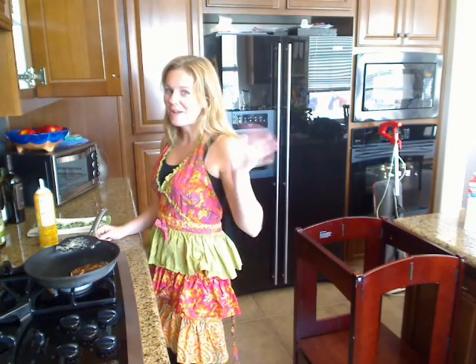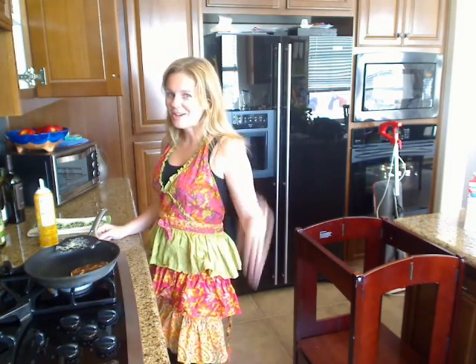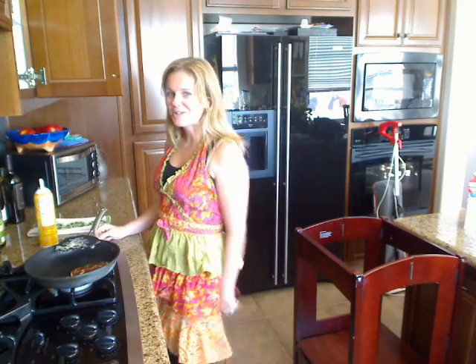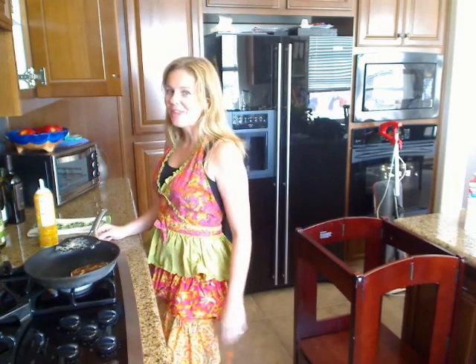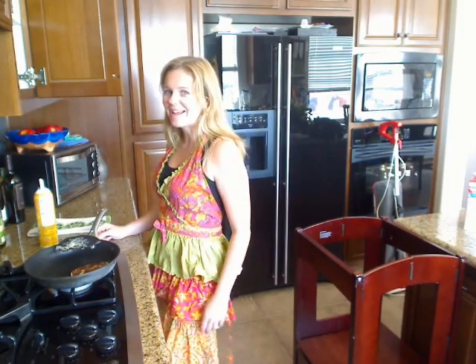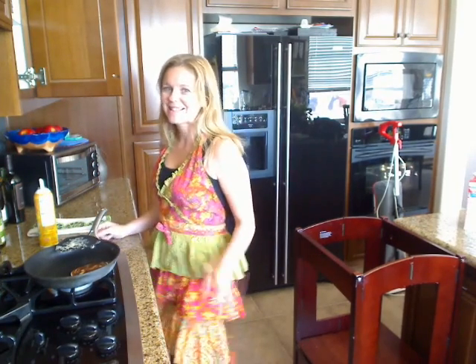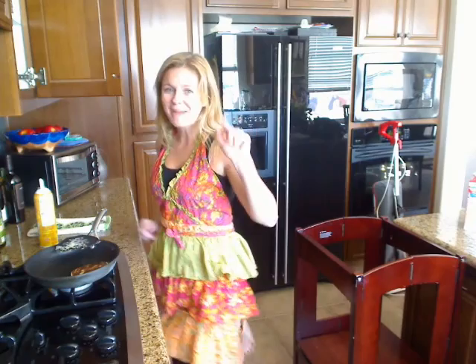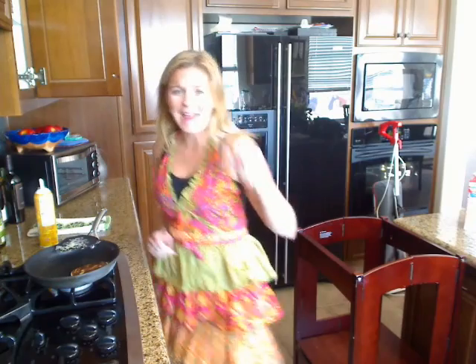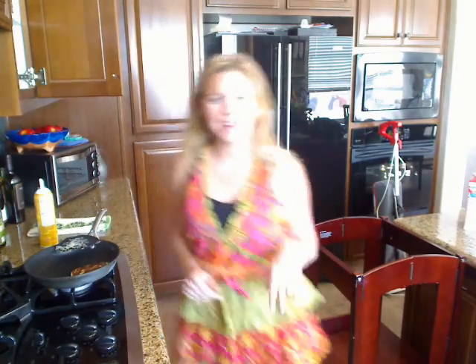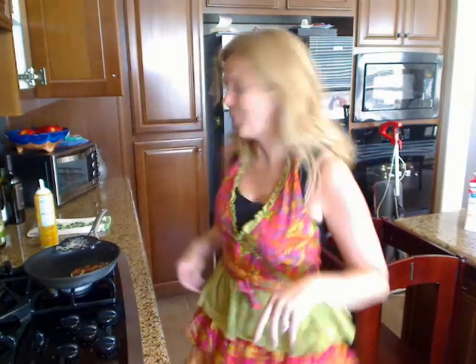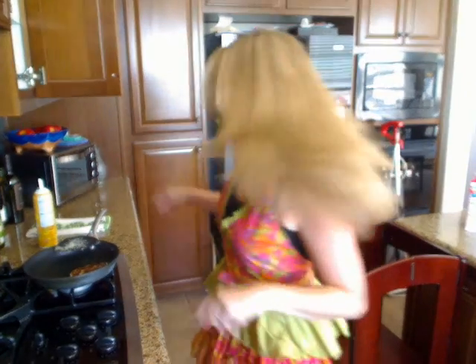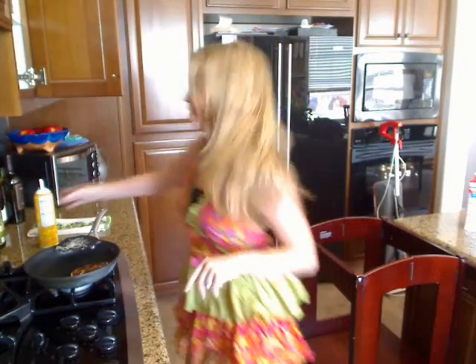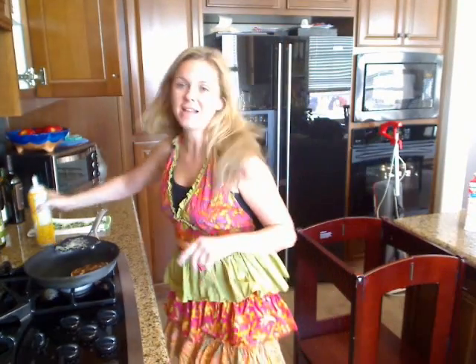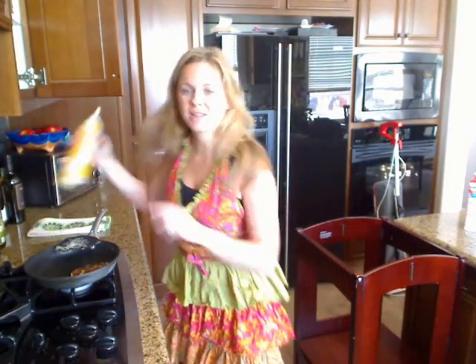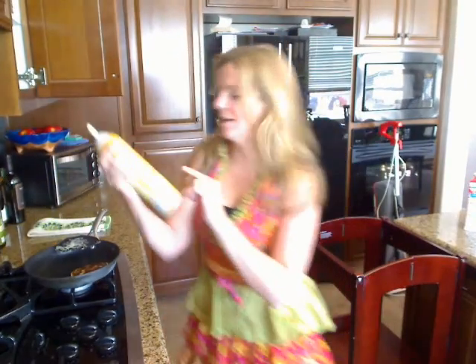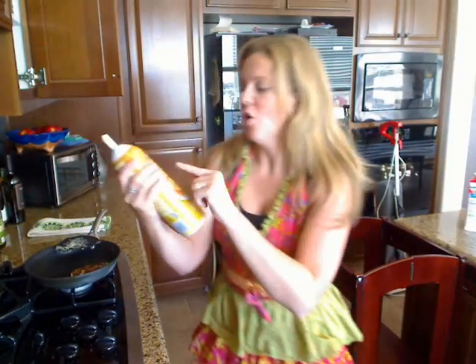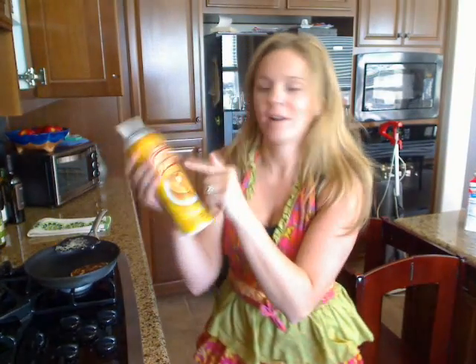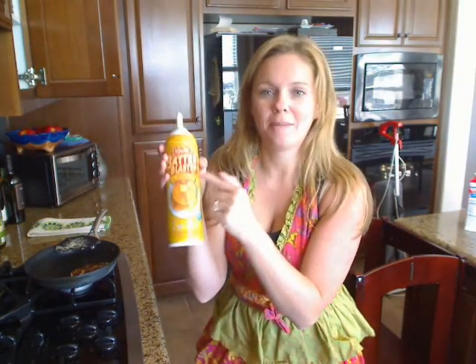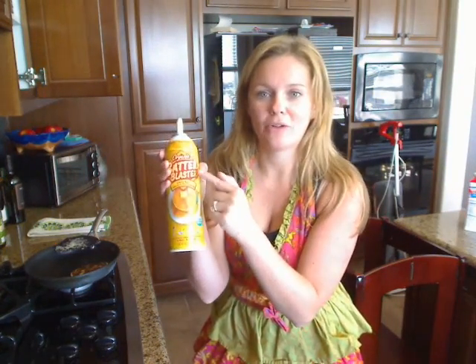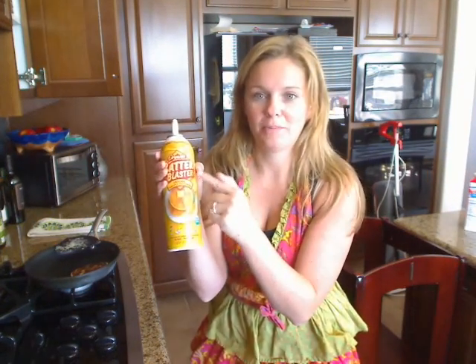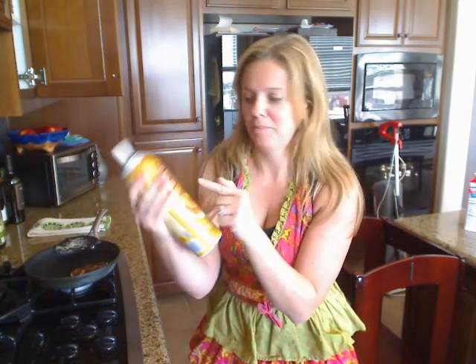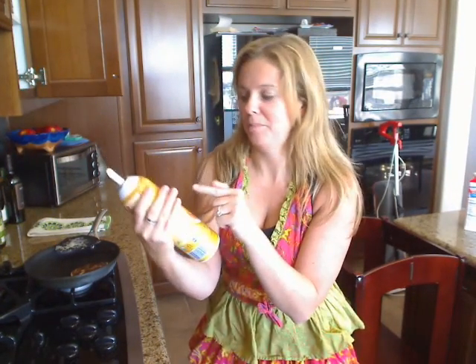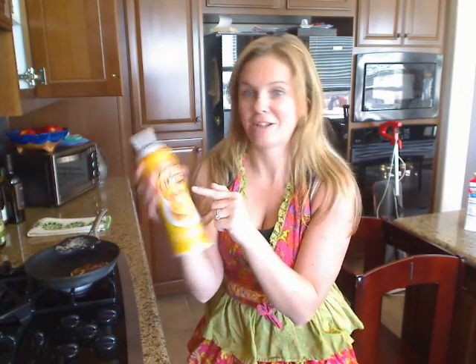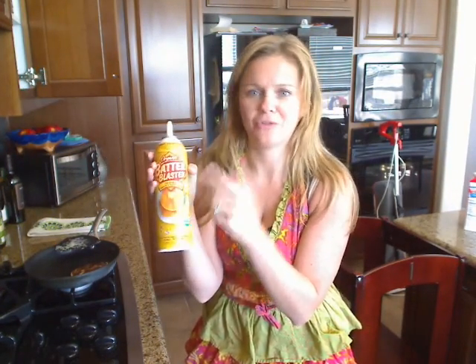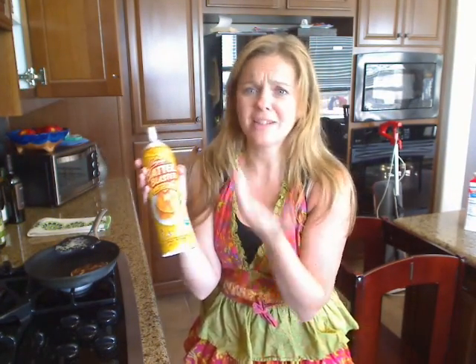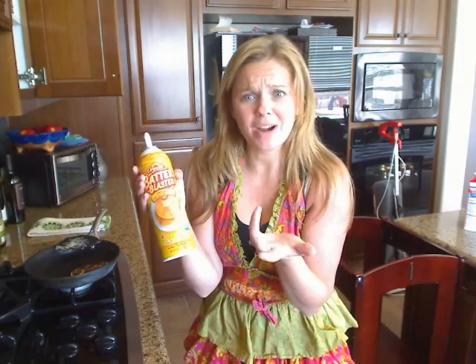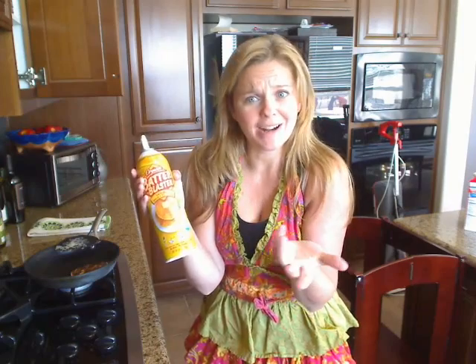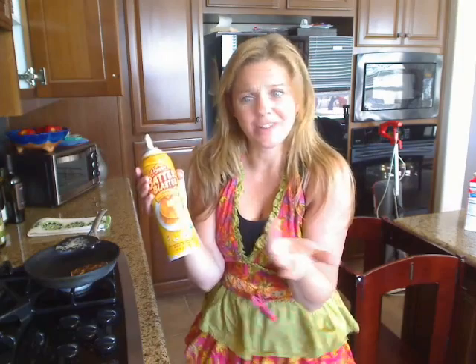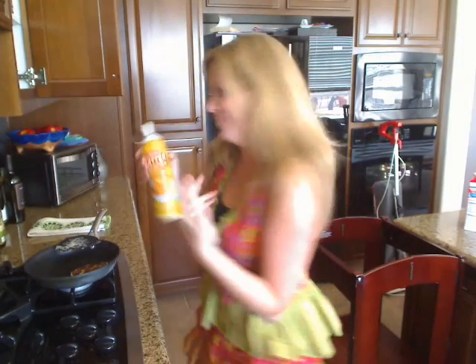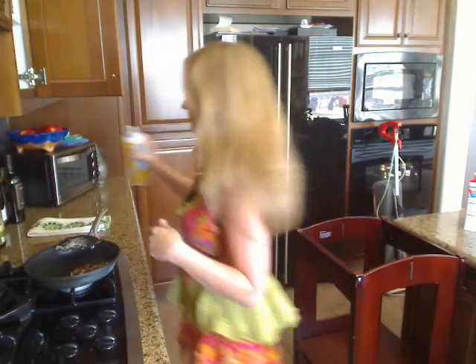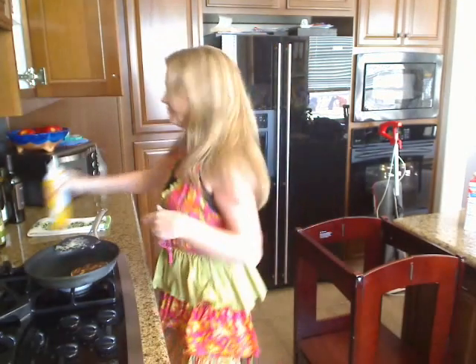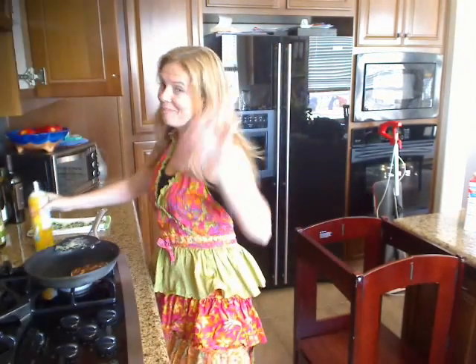I'll see you guys soon. Thanks. Bye. And thanks to the guys at Organic Batter Blaster — this stuff is great. I actually like it. Bye.